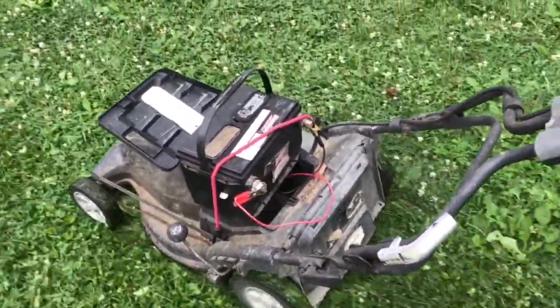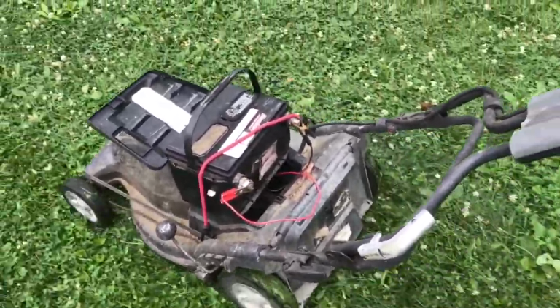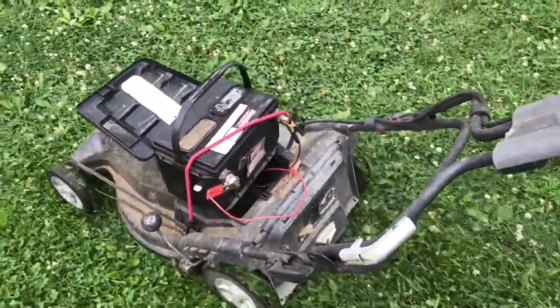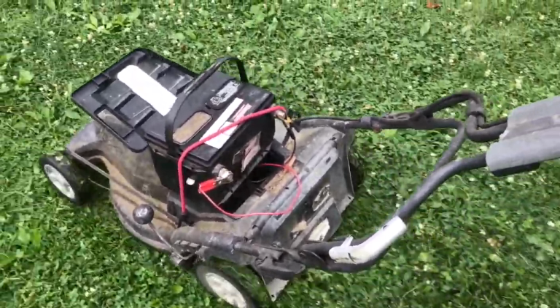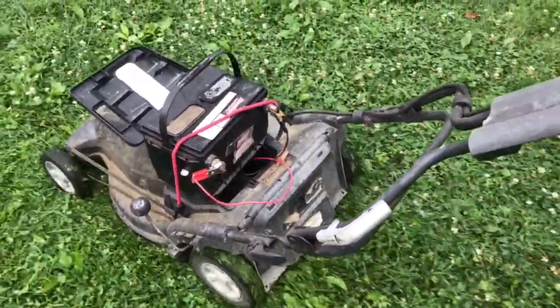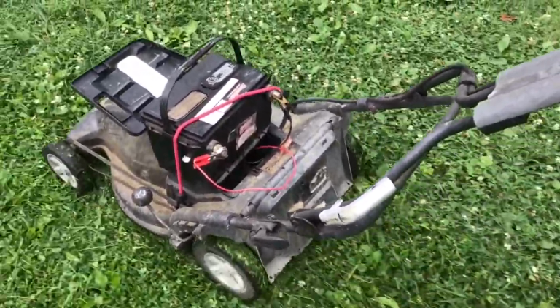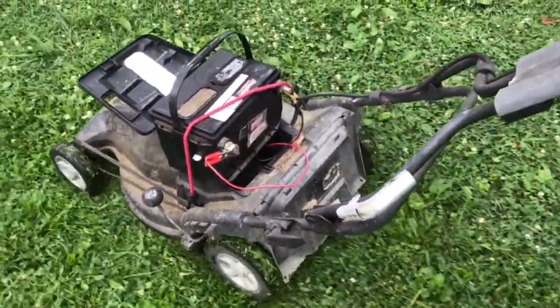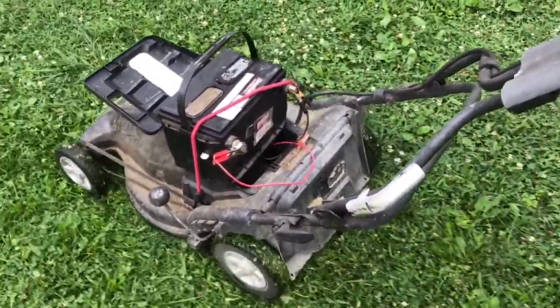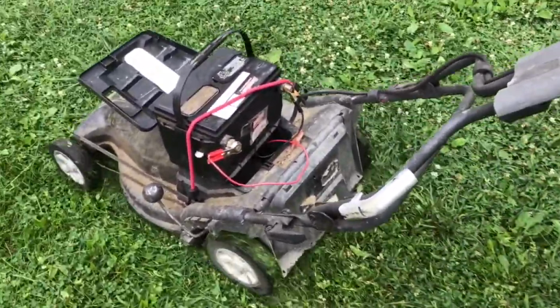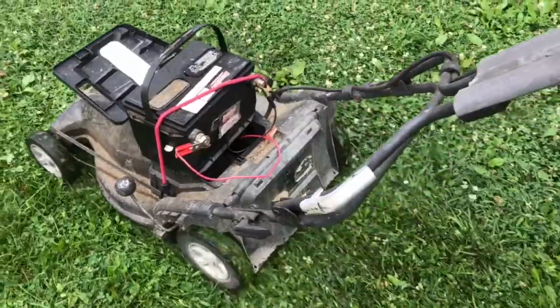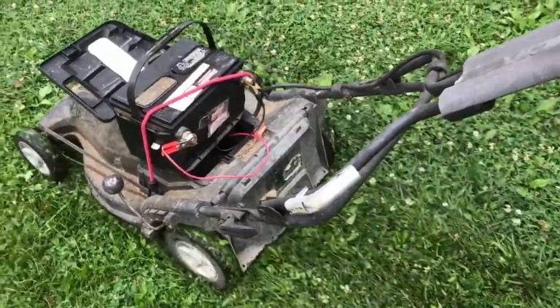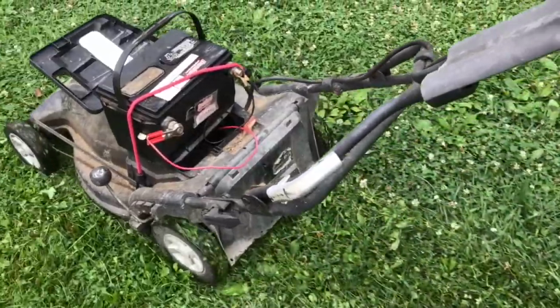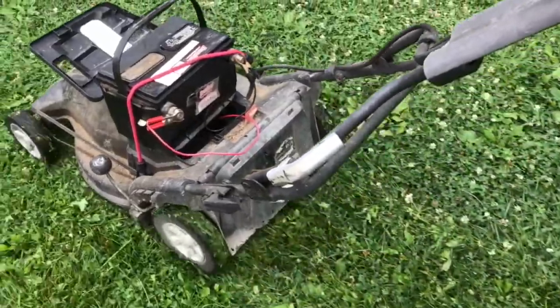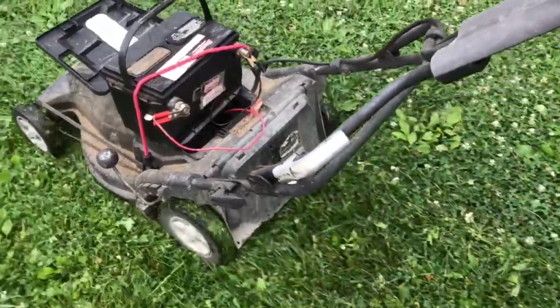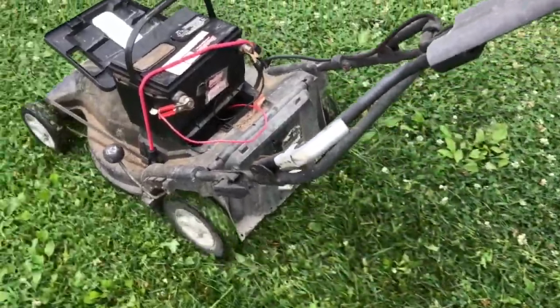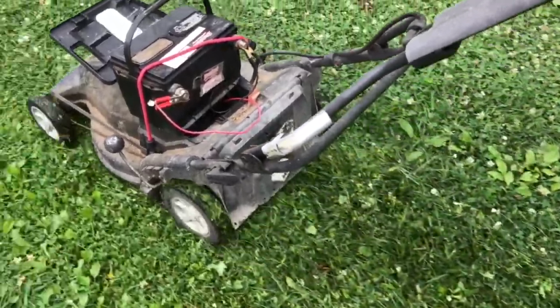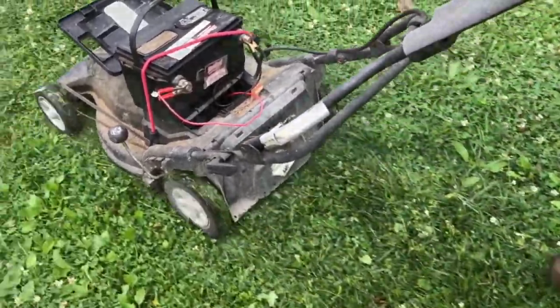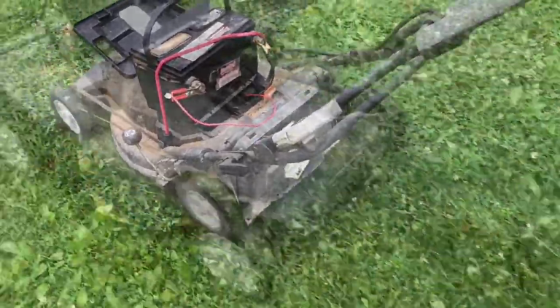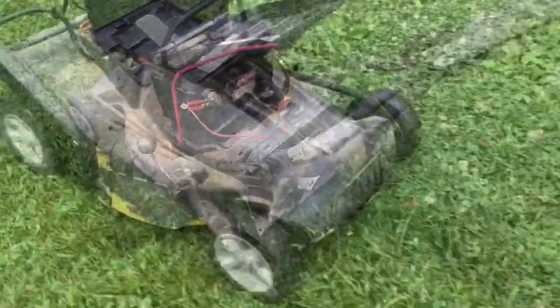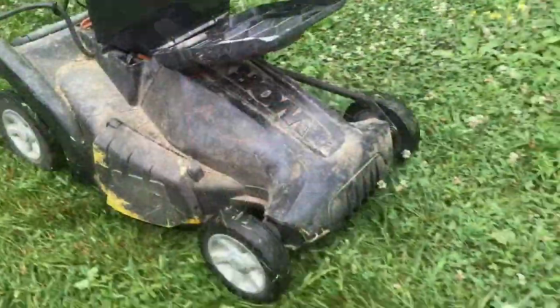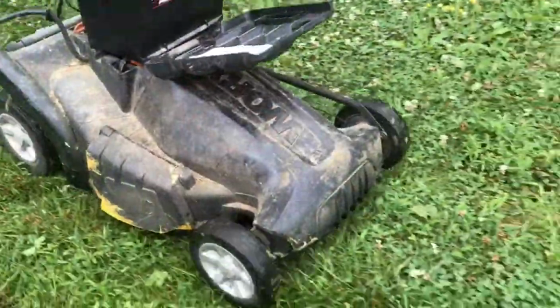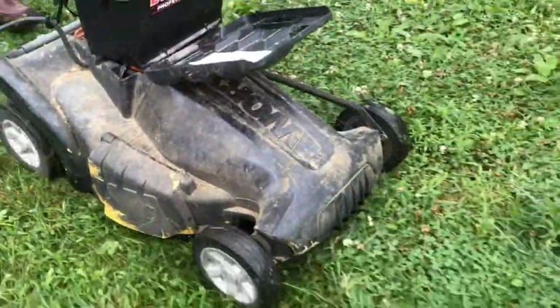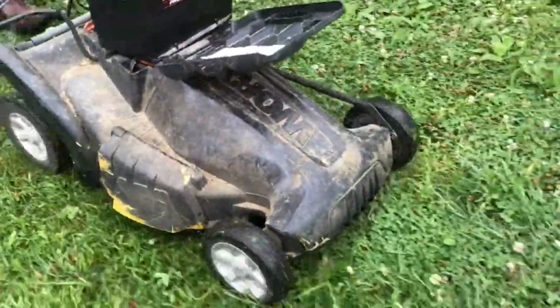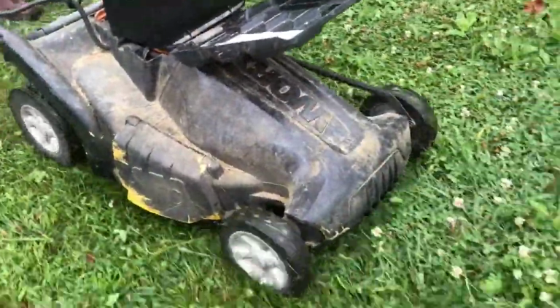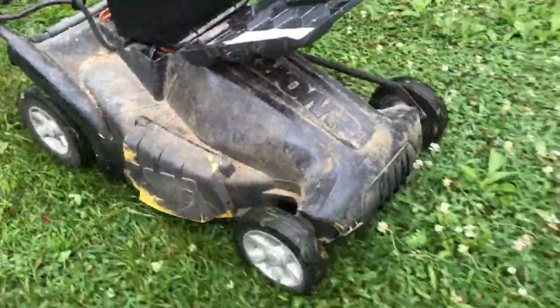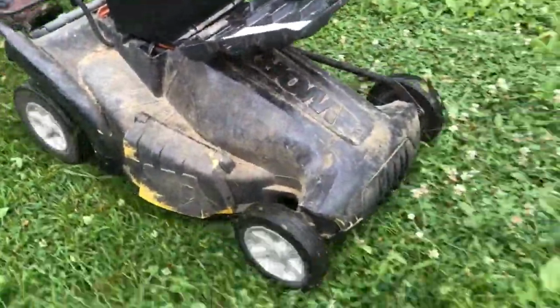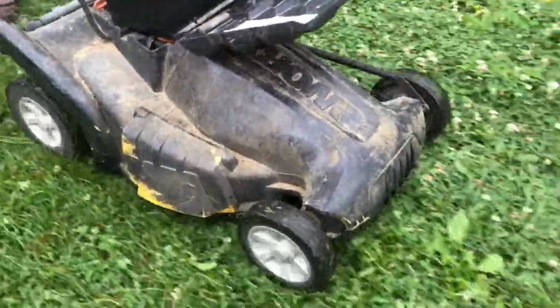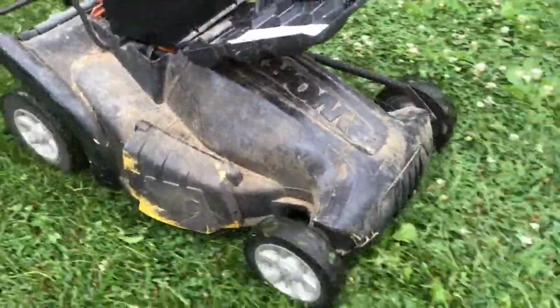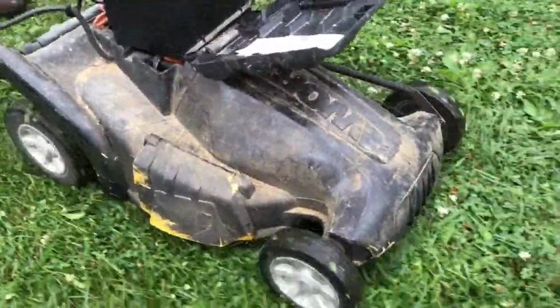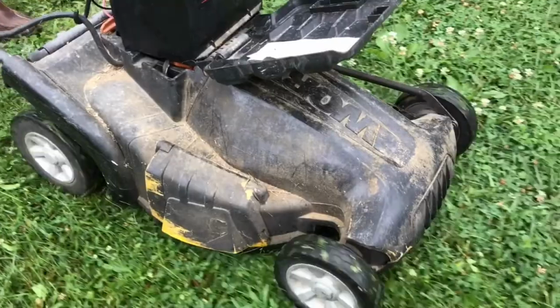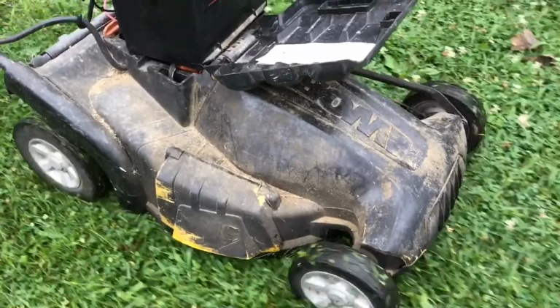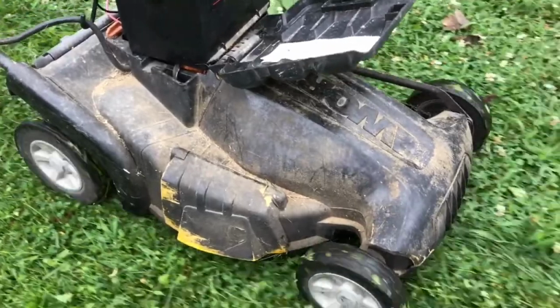Another thing I like about these electric lawn mowers is that they are so quiet — you do not need ear muffs with these.